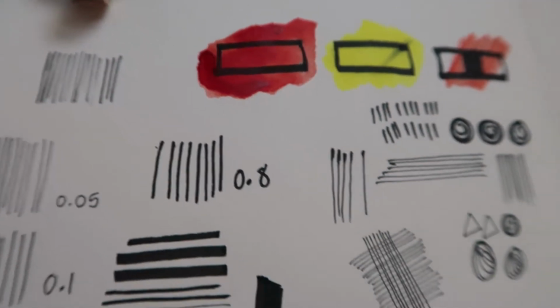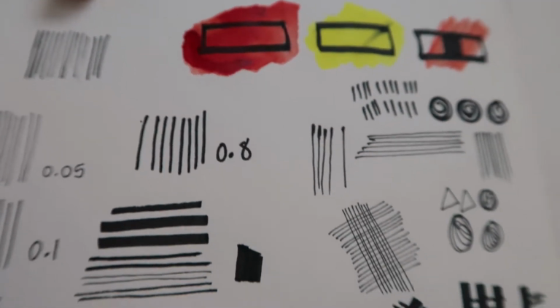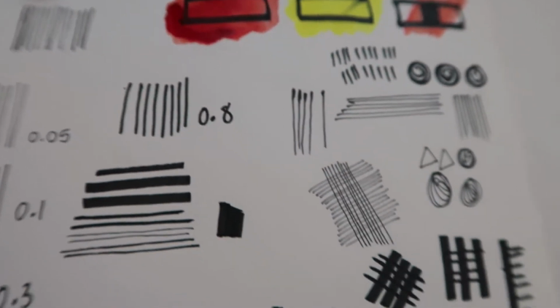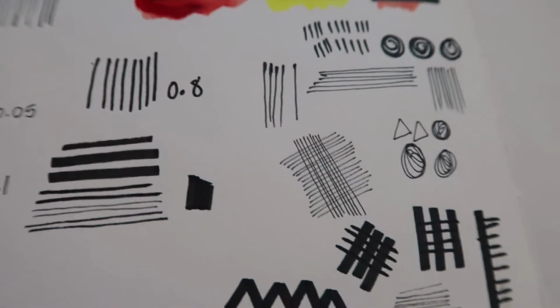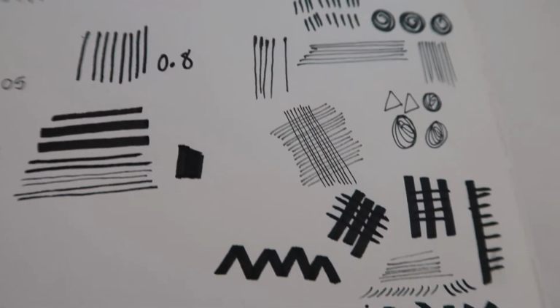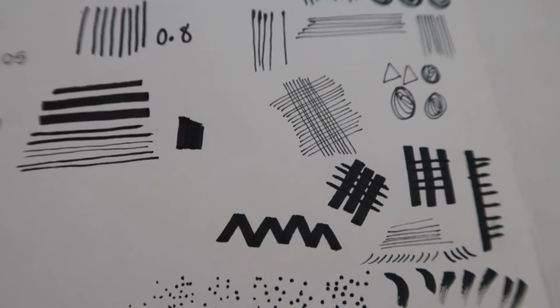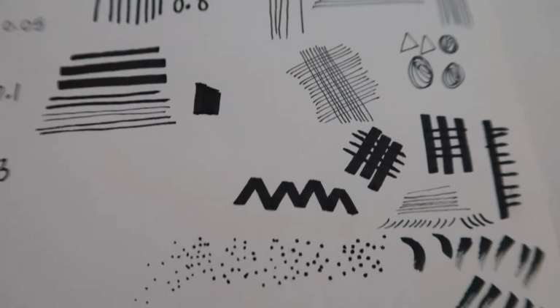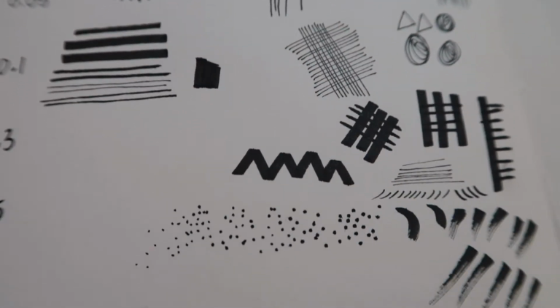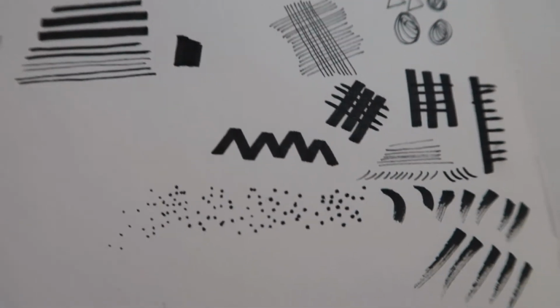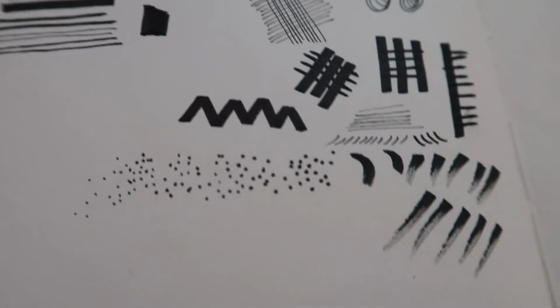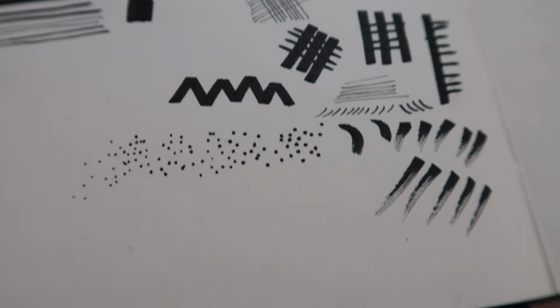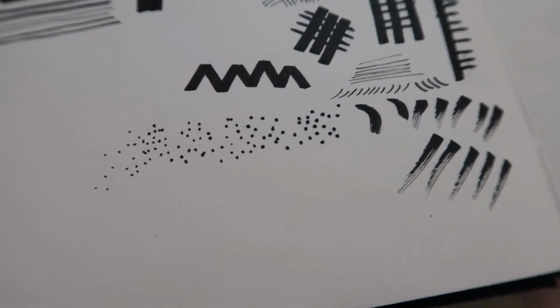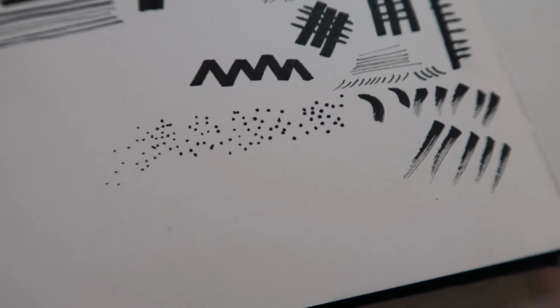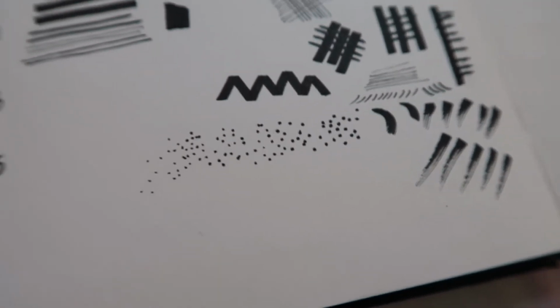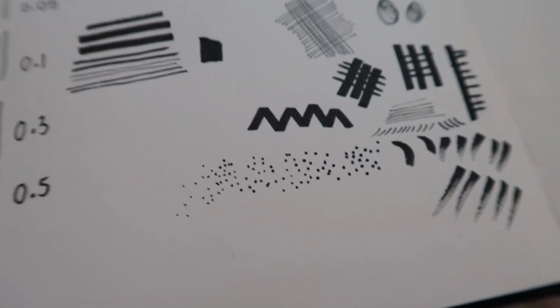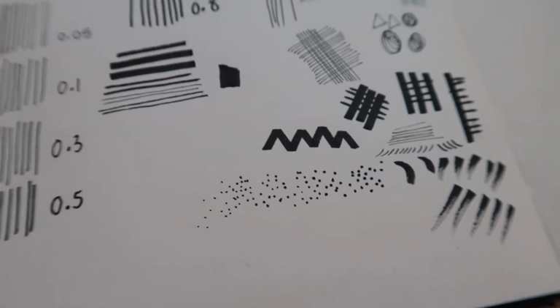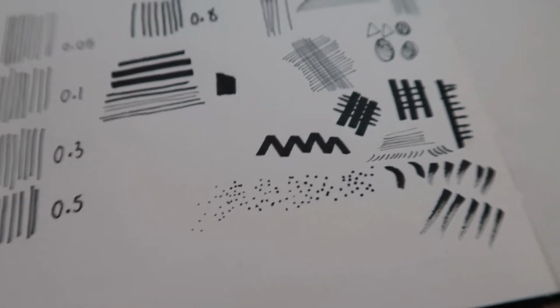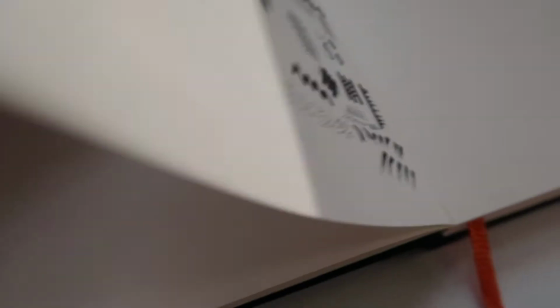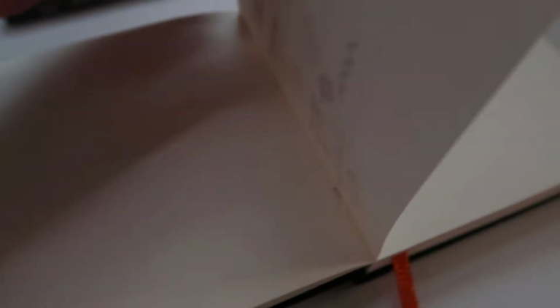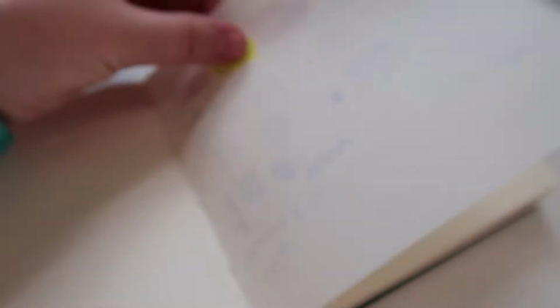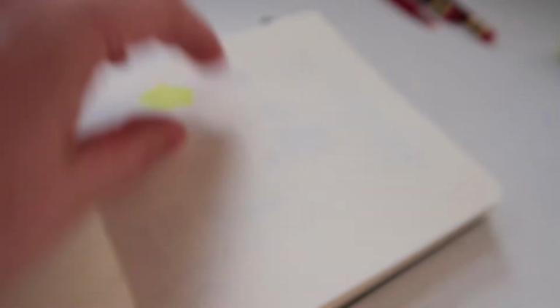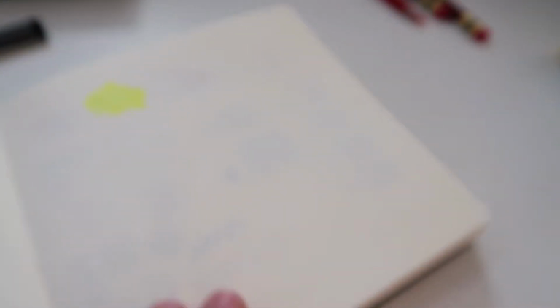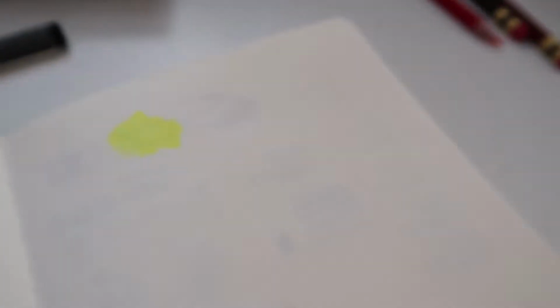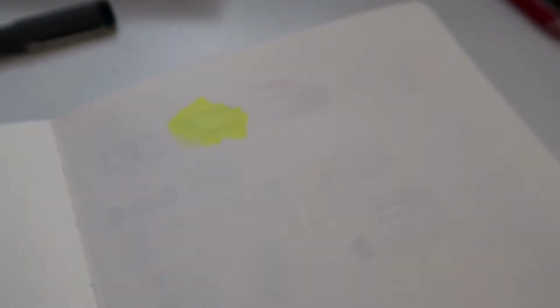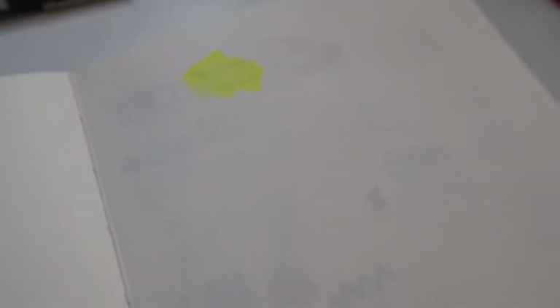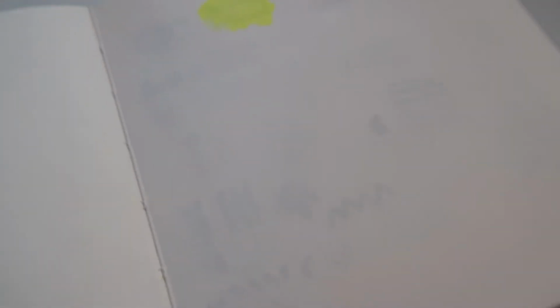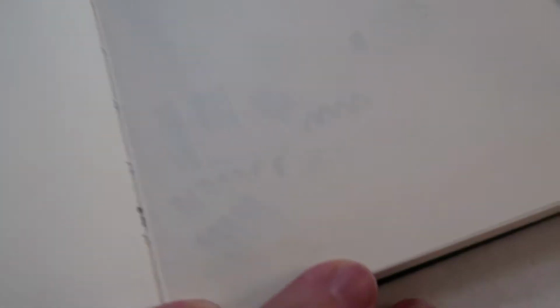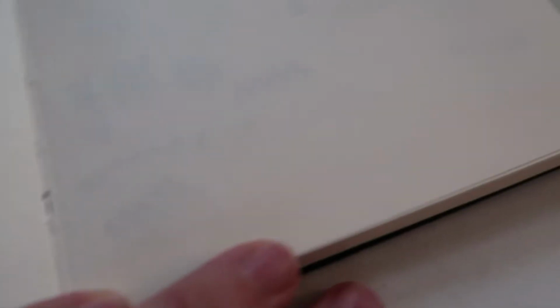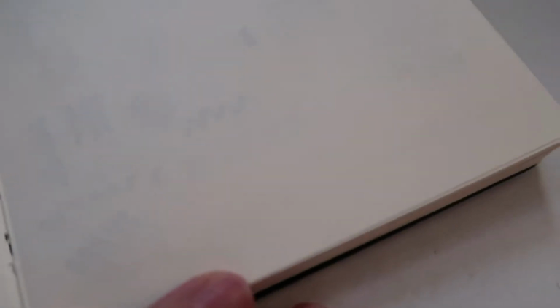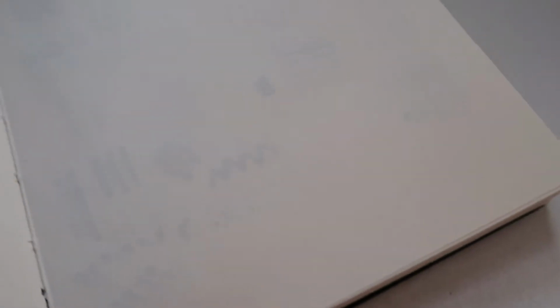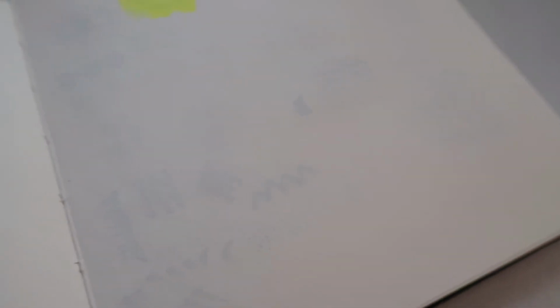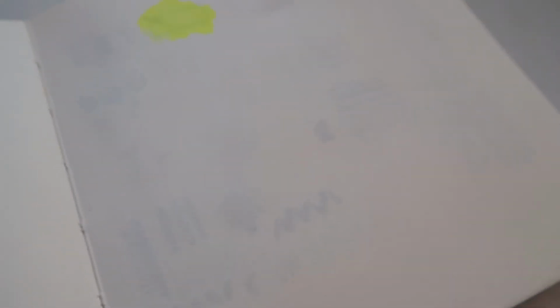Right at the bottom you can see the chisel tip makes some really cool marks, kind of like calligraphy Chinese ink brush marks. This paper is quite thin so the pen does go through to the other side.